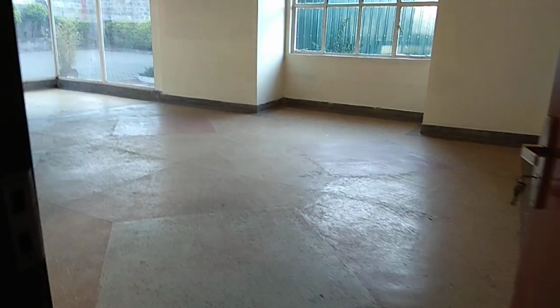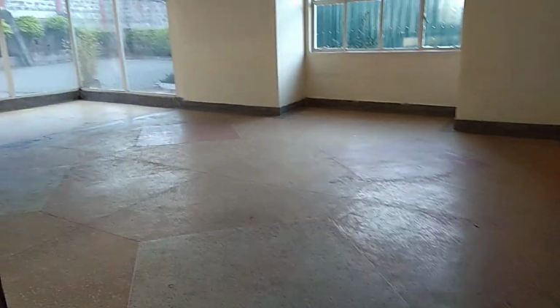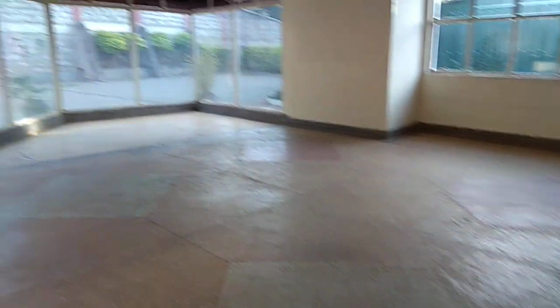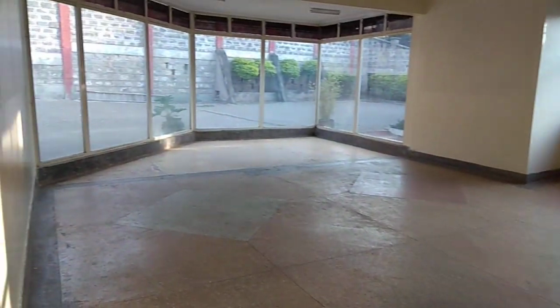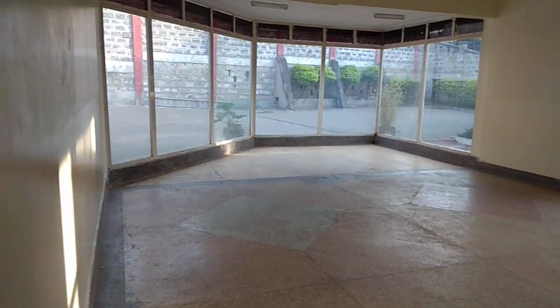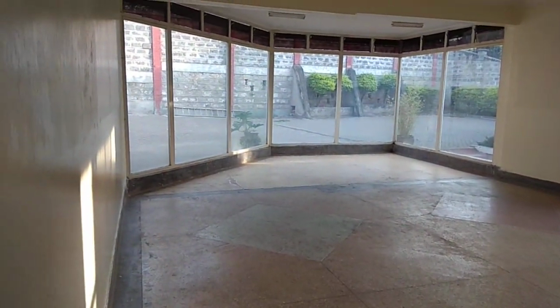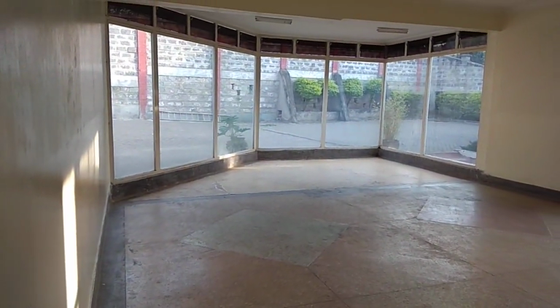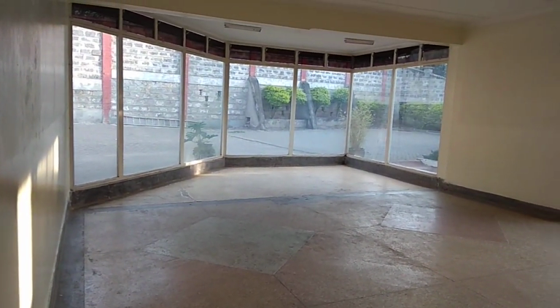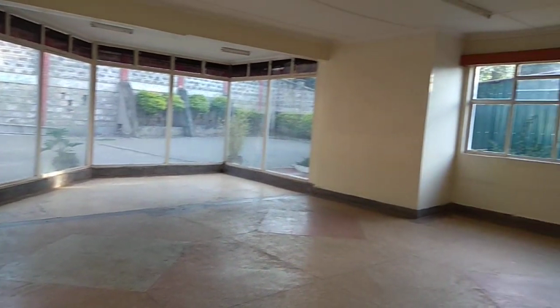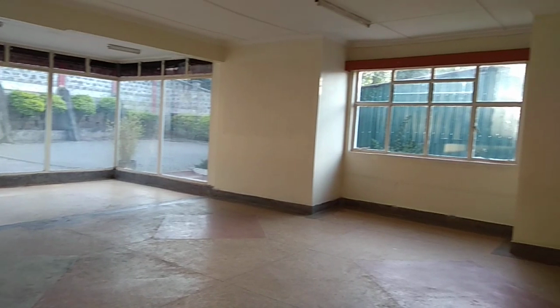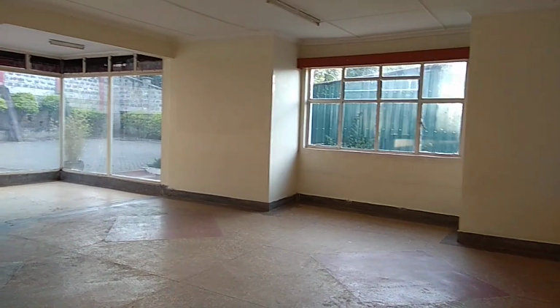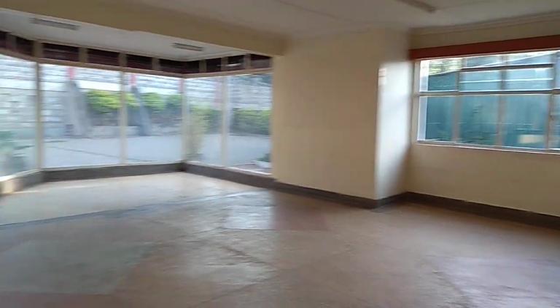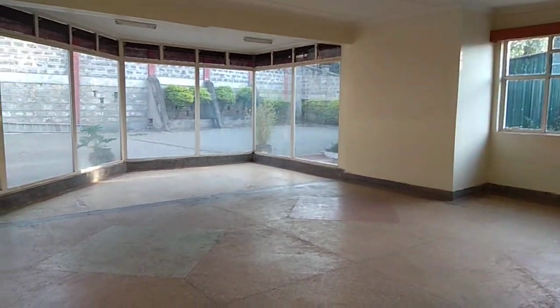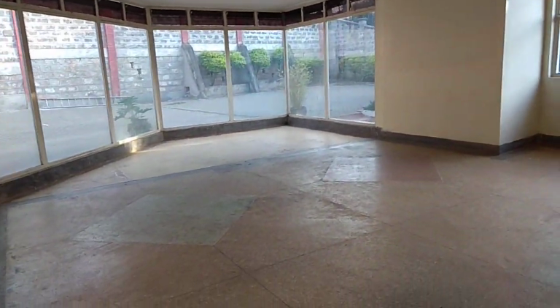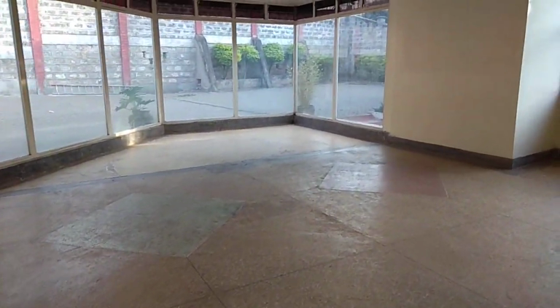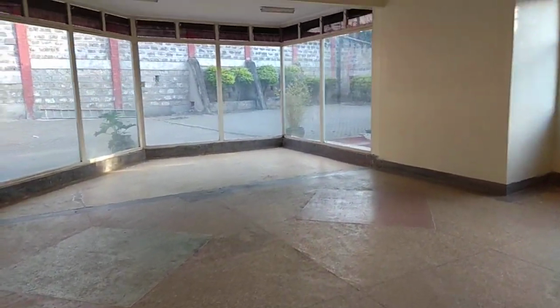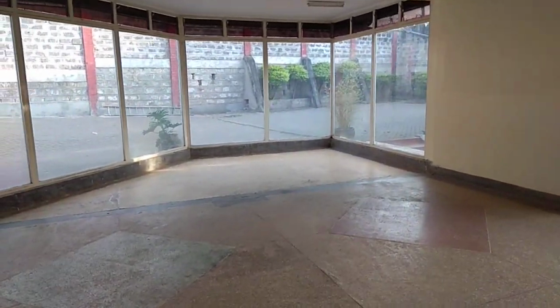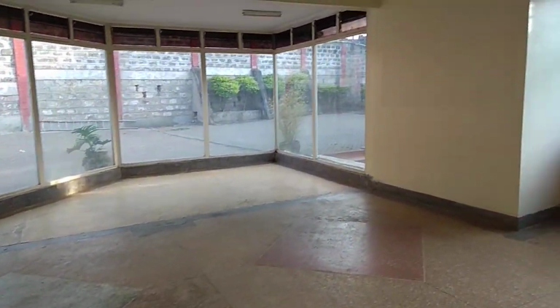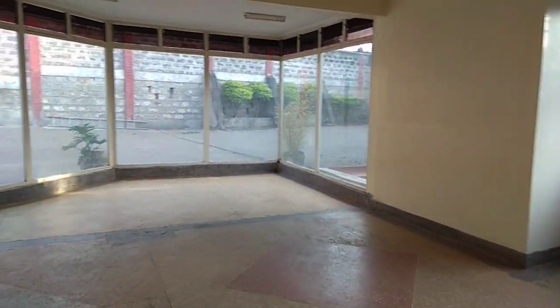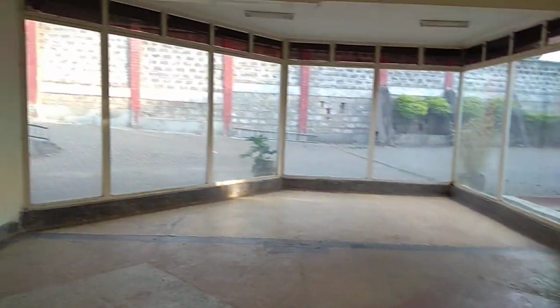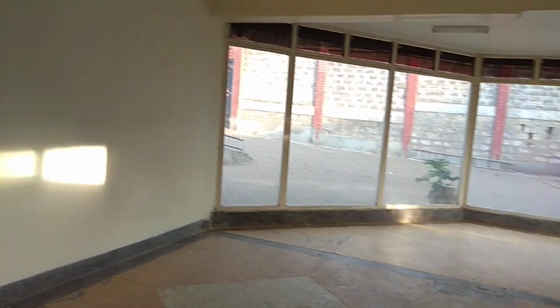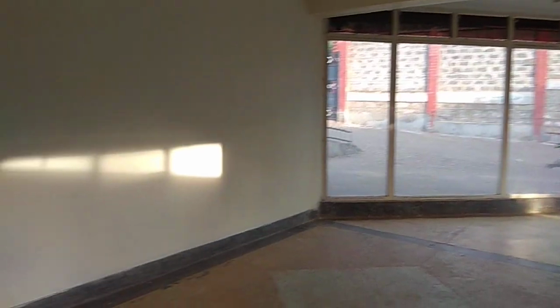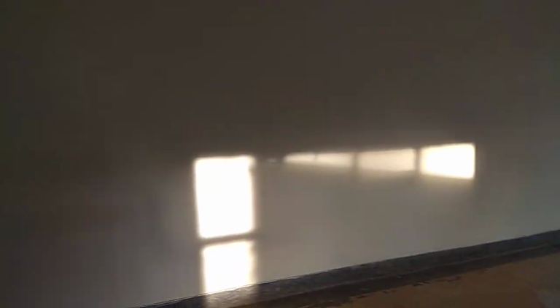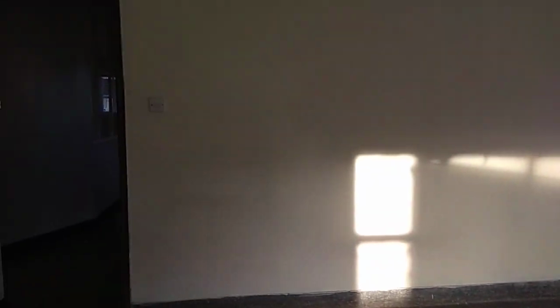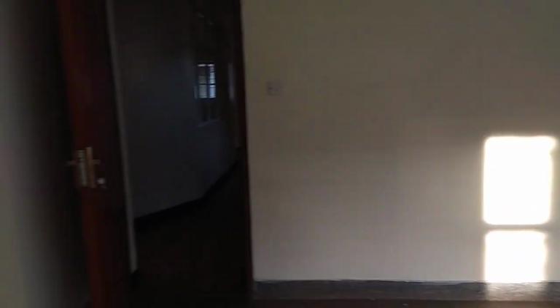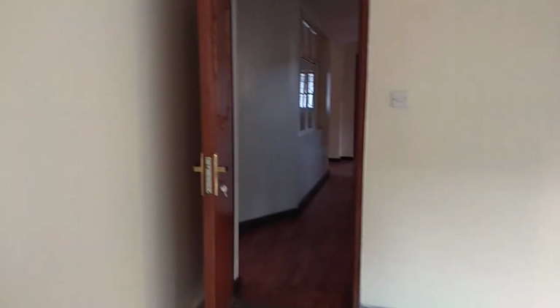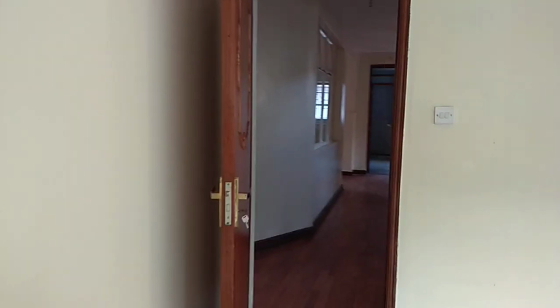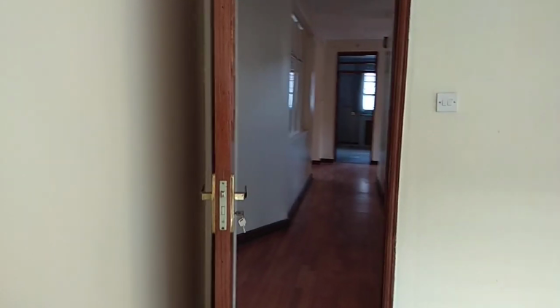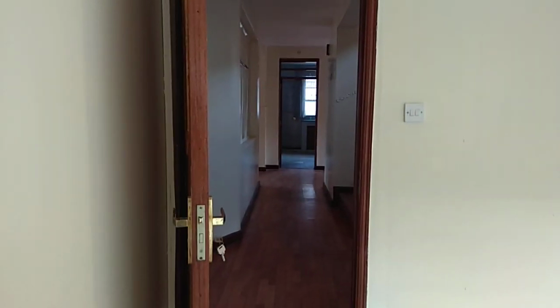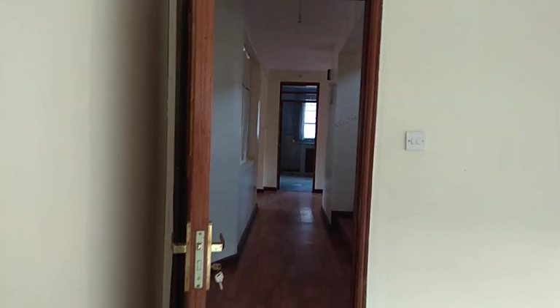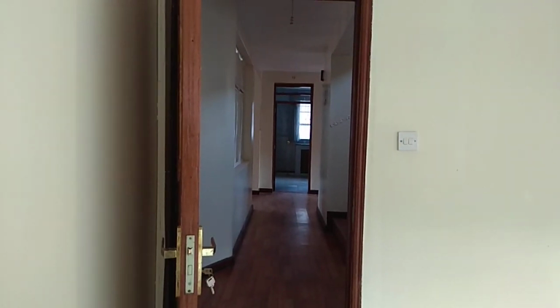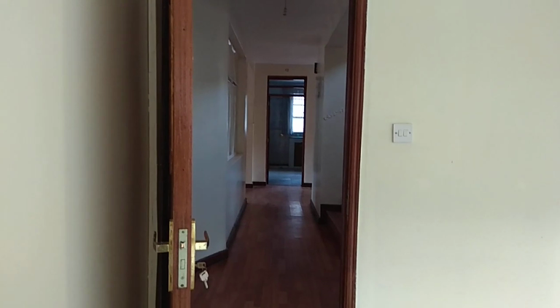This is the big space we are talking about — it's a very large area. Directly facing the kitchen right there.